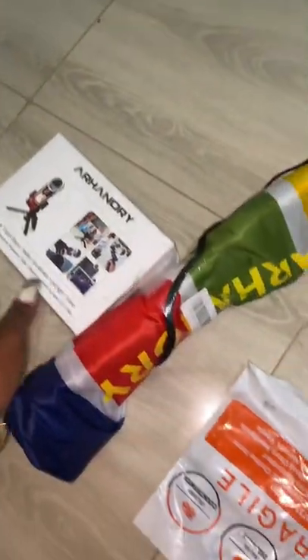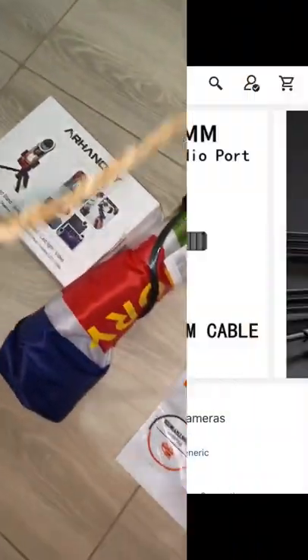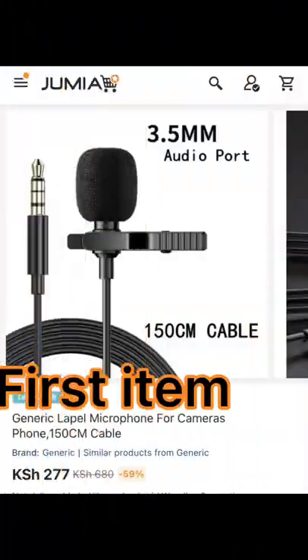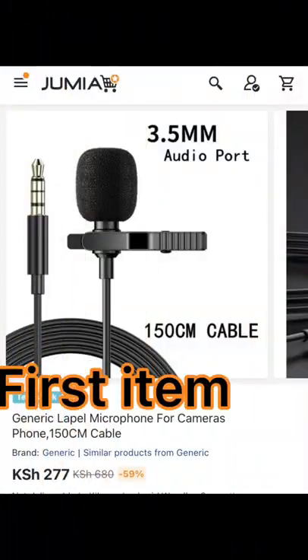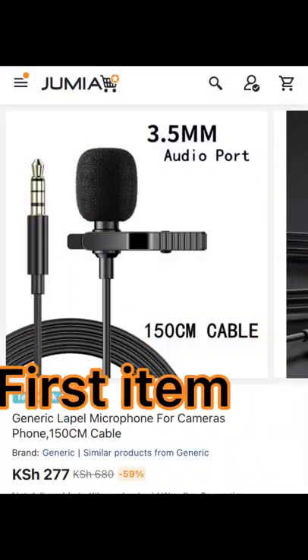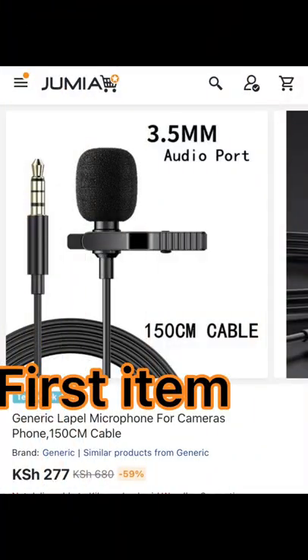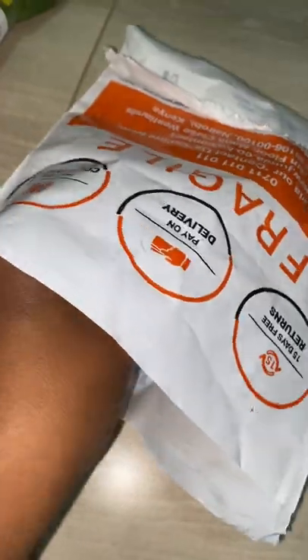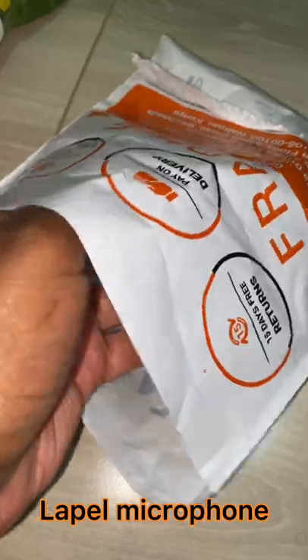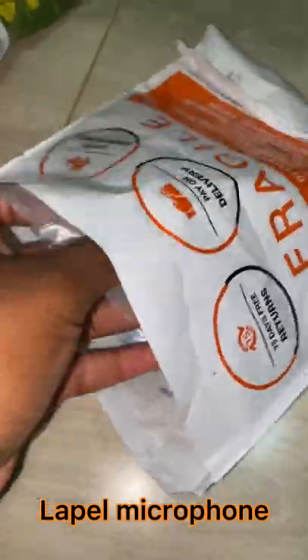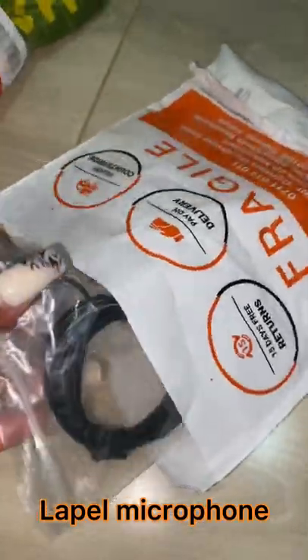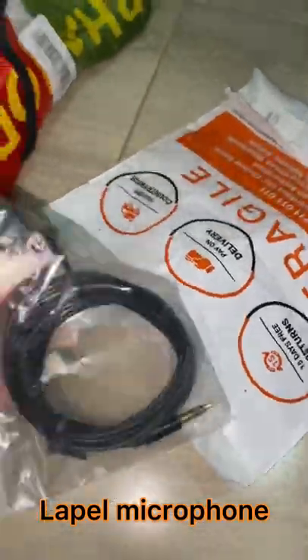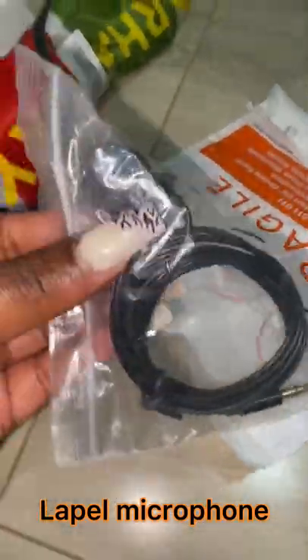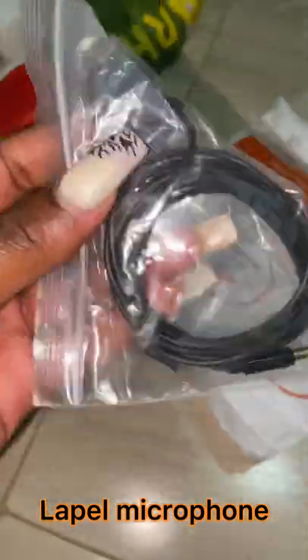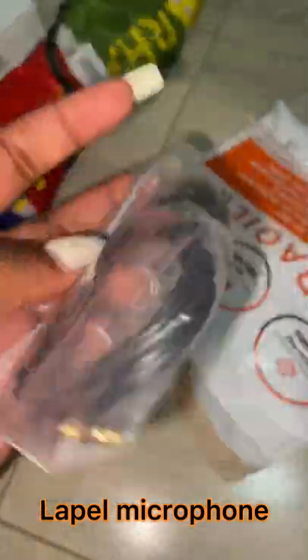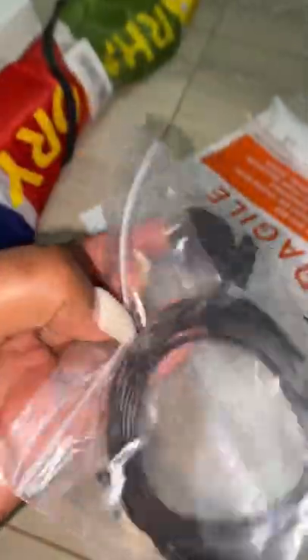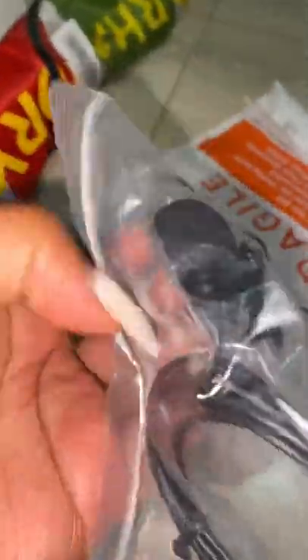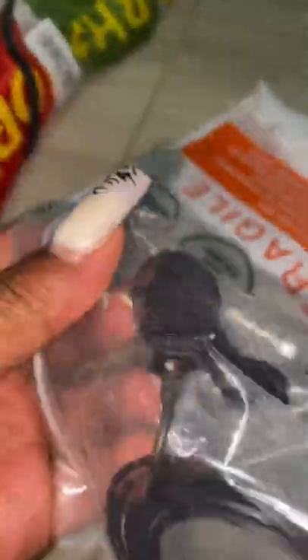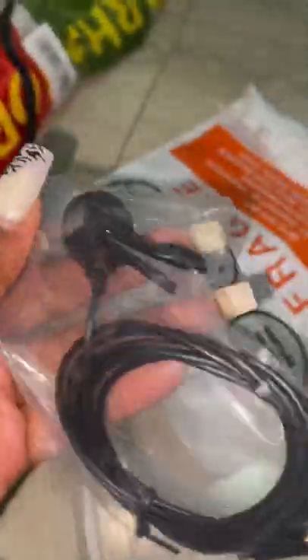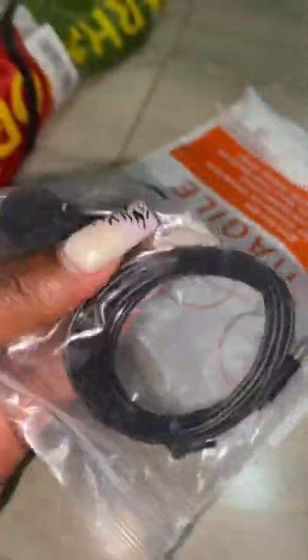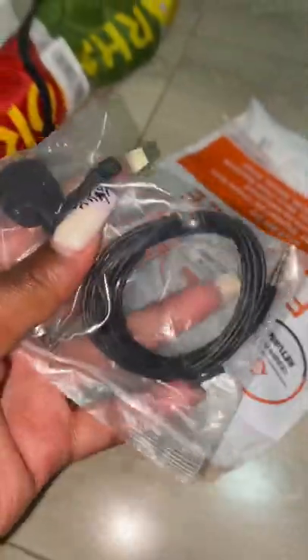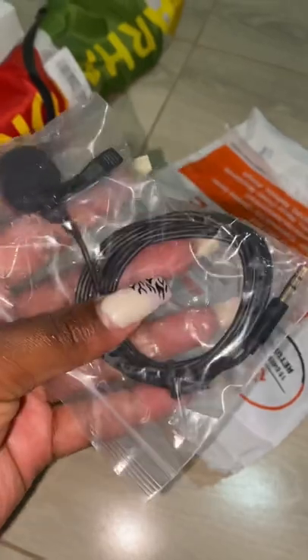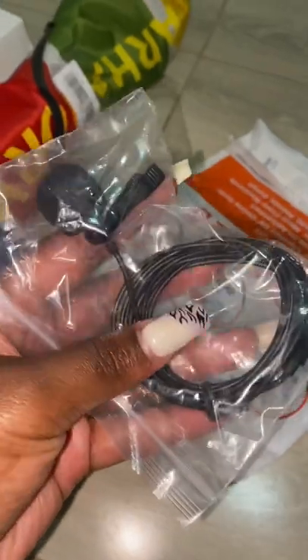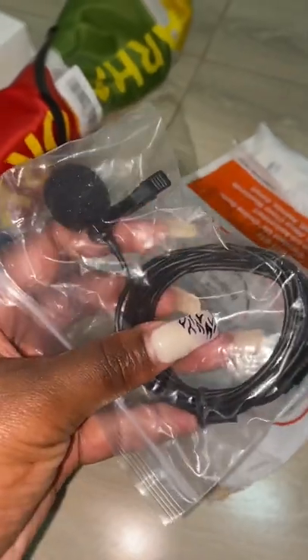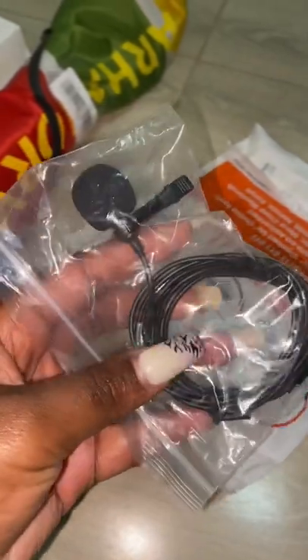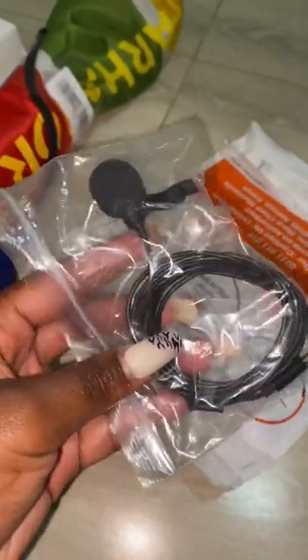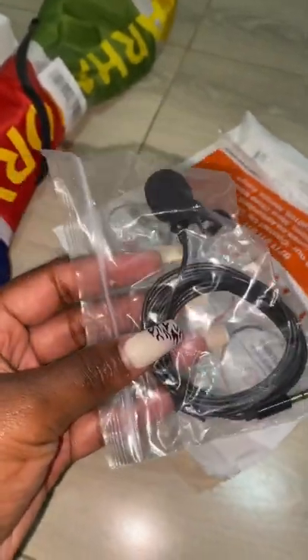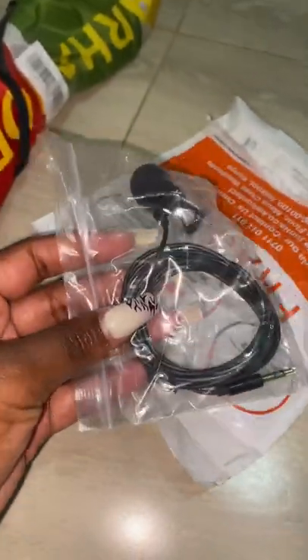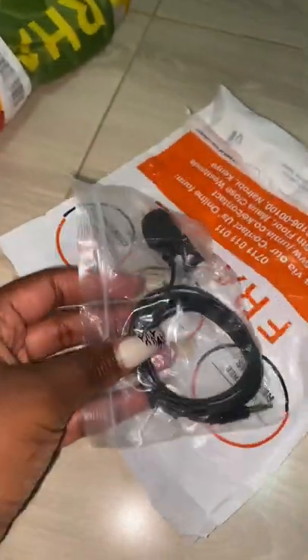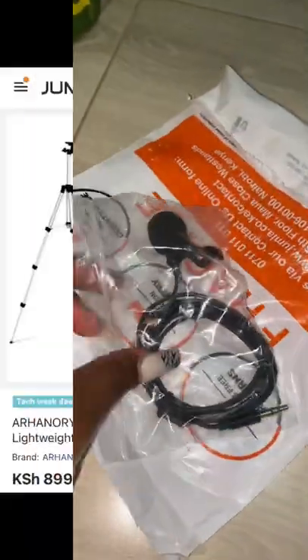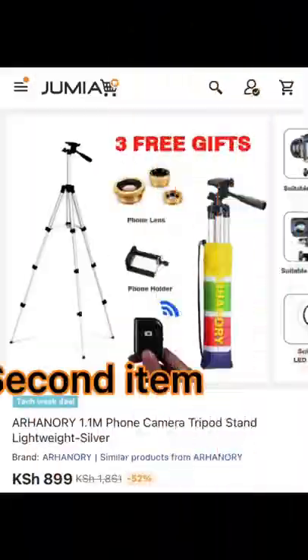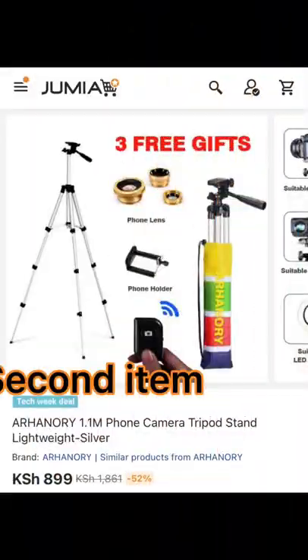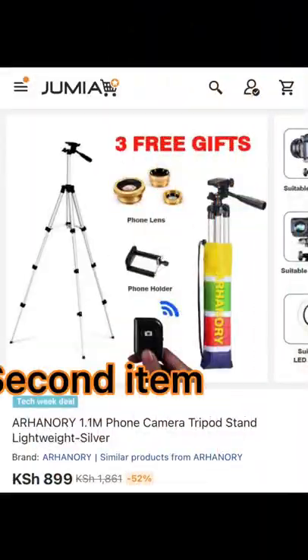I got a microphone — I'm not sure how to say the name yet — but it was 277. How cheap is that? Very affordable, and it will make your videos more audible. If you noticed, my earlier videos had an audio problem.